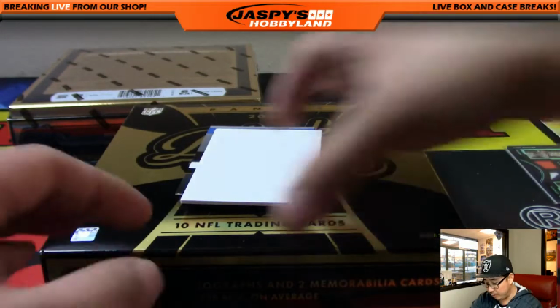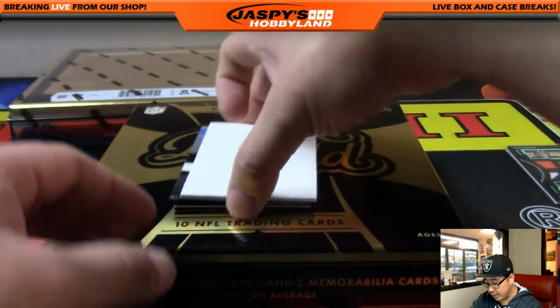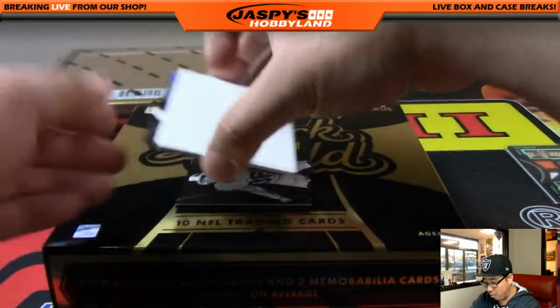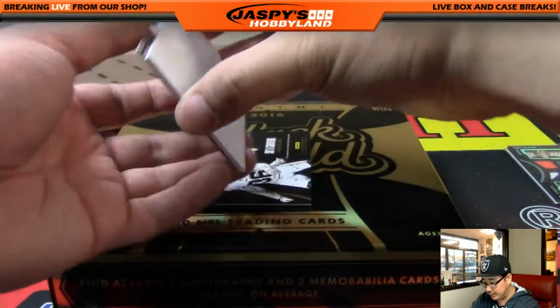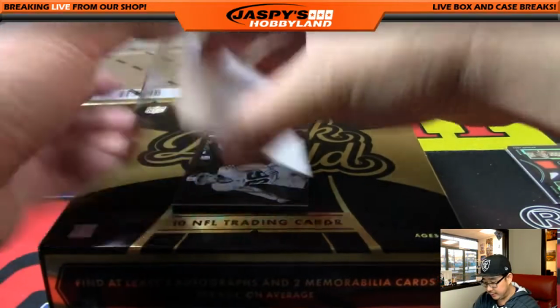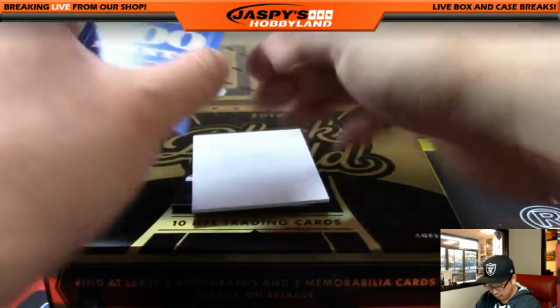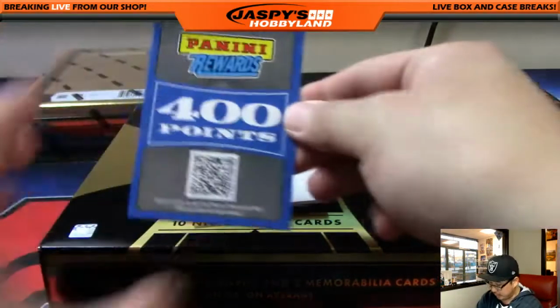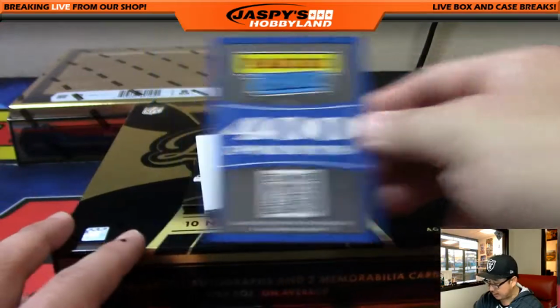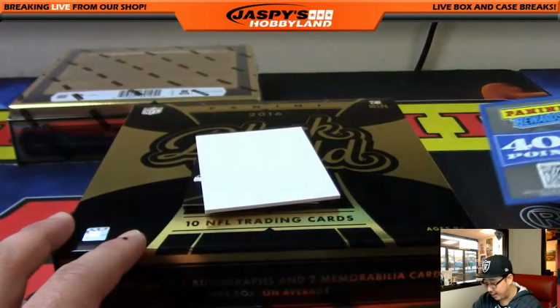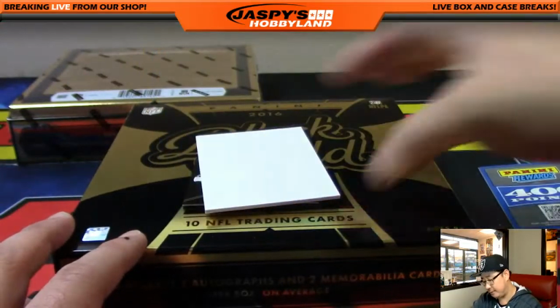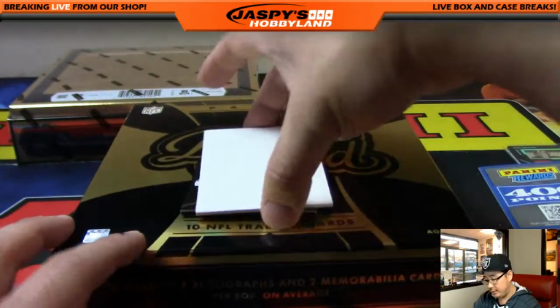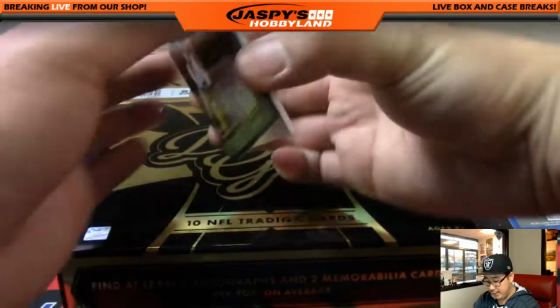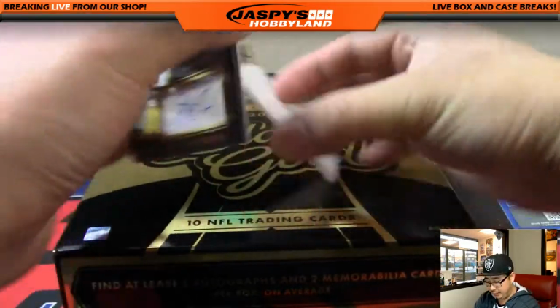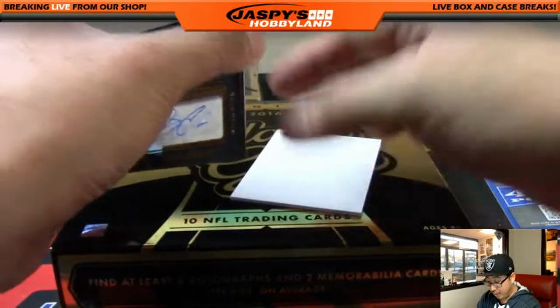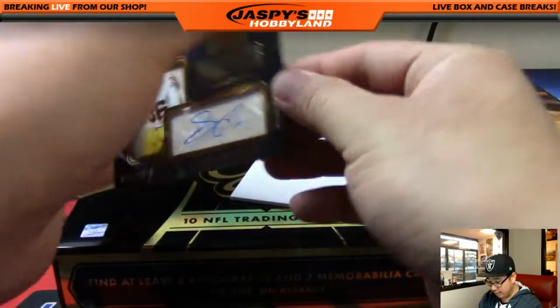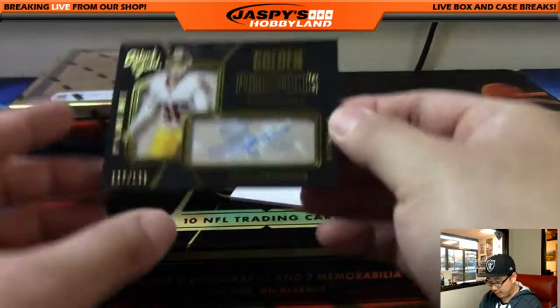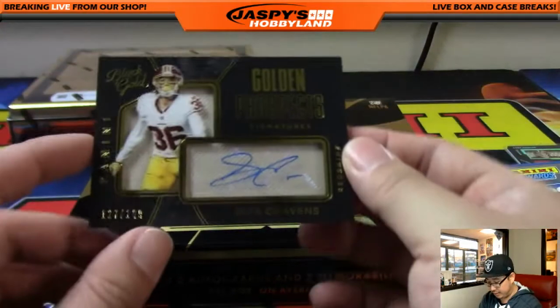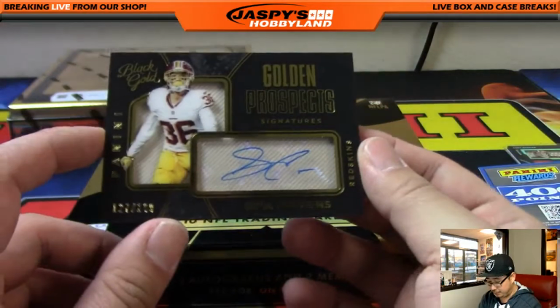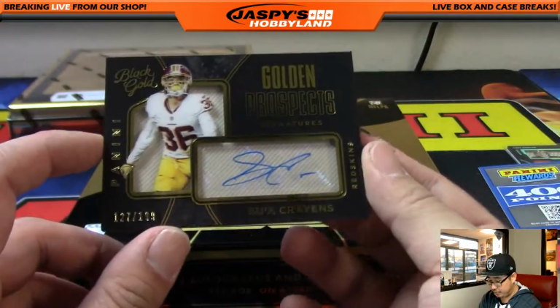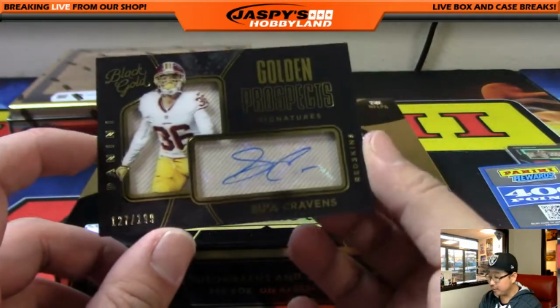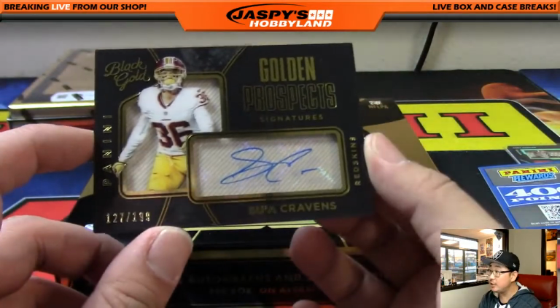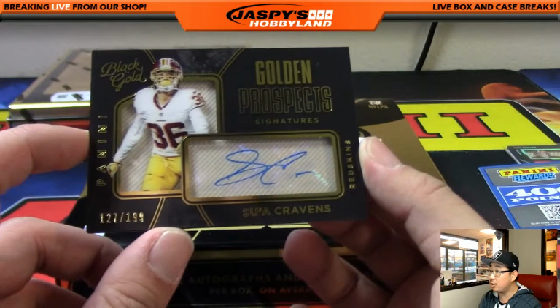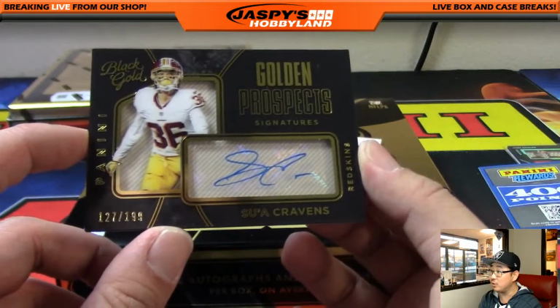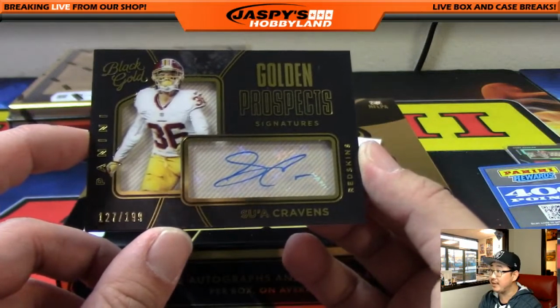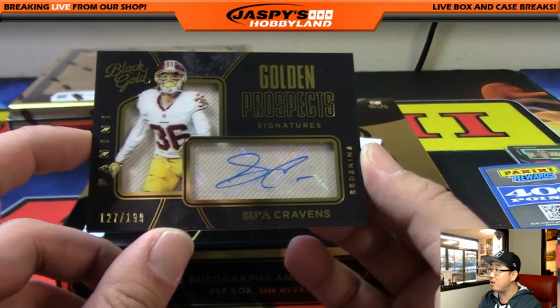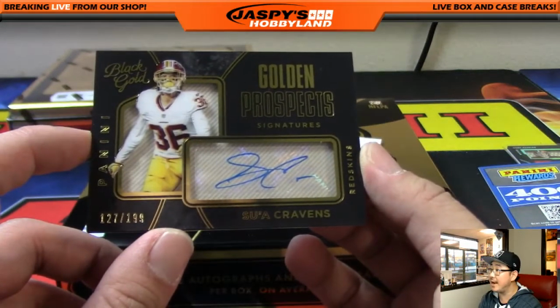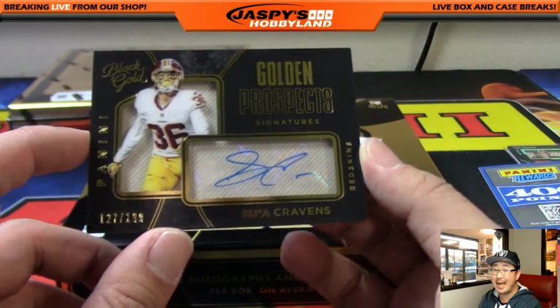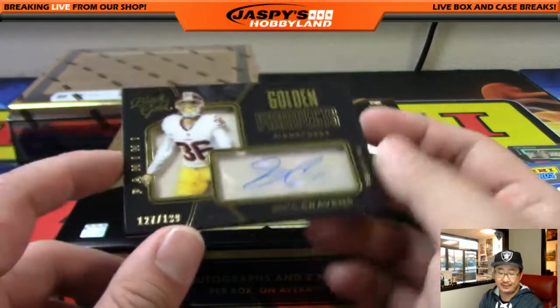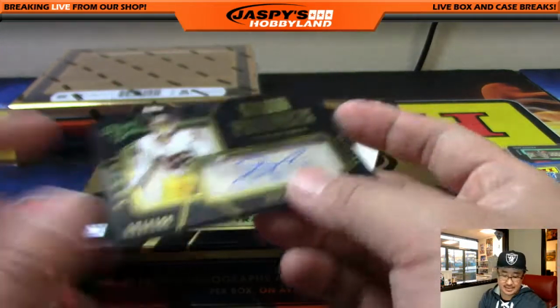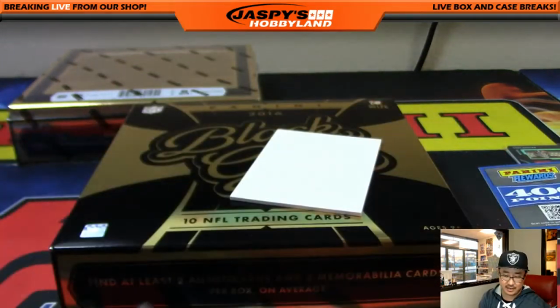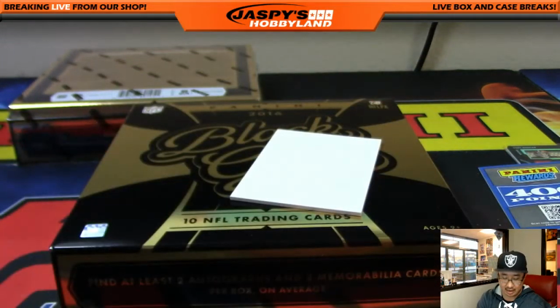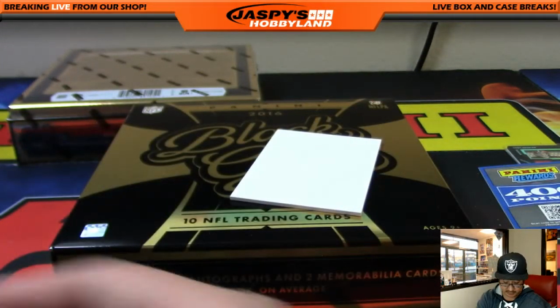Everyone has a shot at the point — that usually replaces an autograph. But there's an autograph right there too; maybe there are two in there. Sula Cravens, 127 out of 199. NFC East — Harry Hoffman.